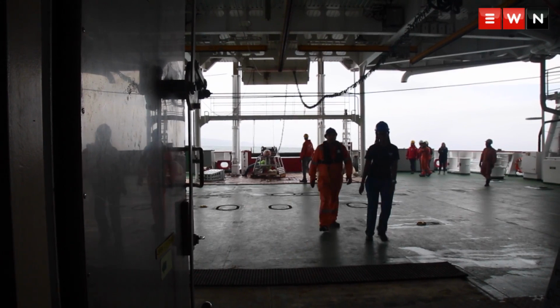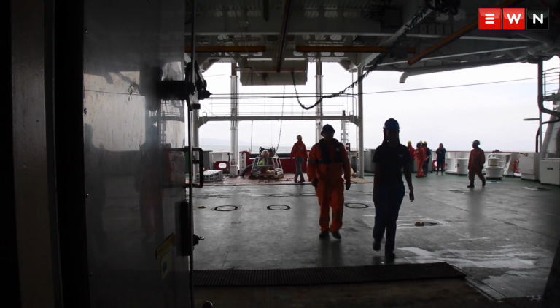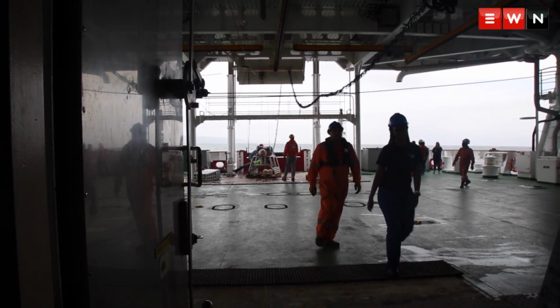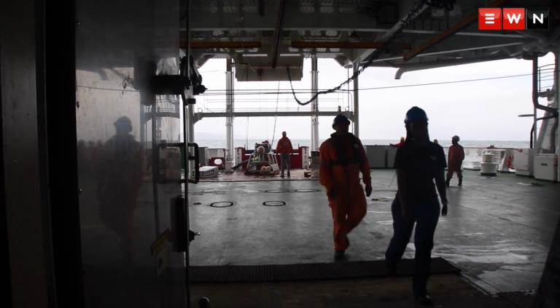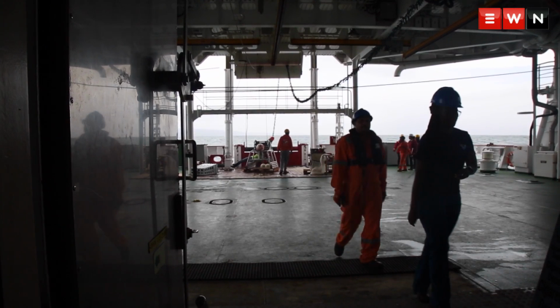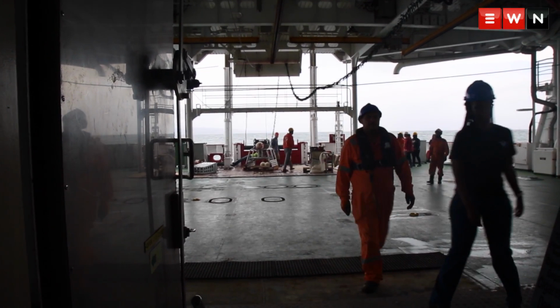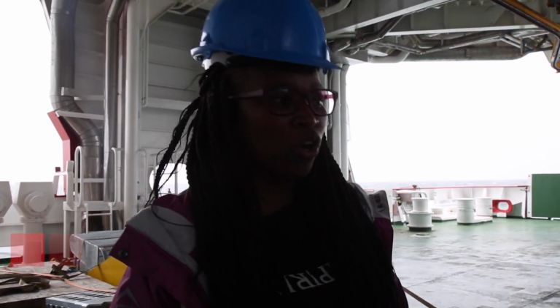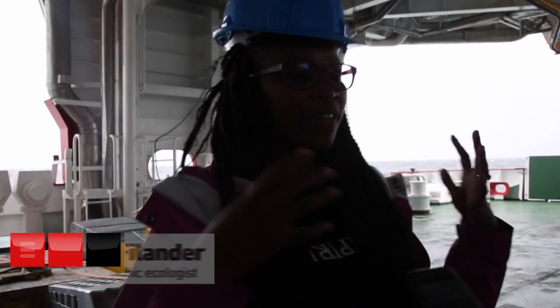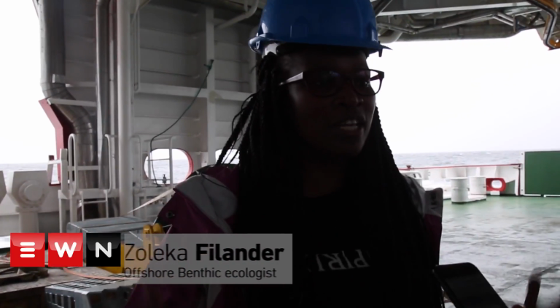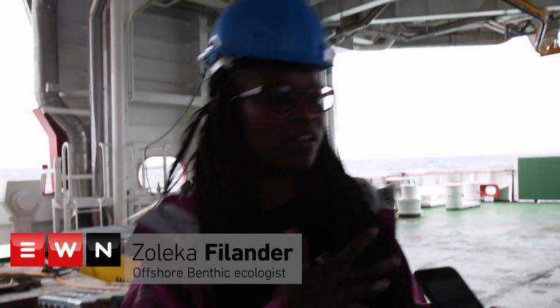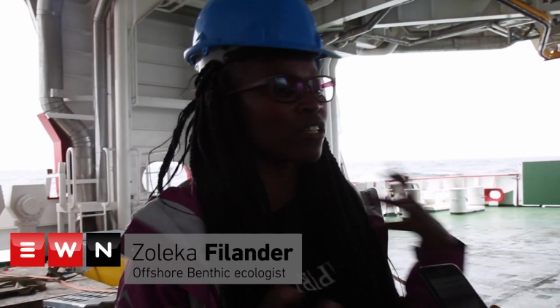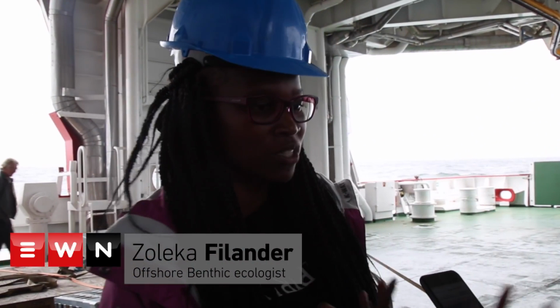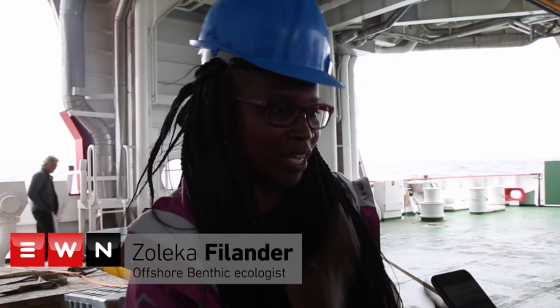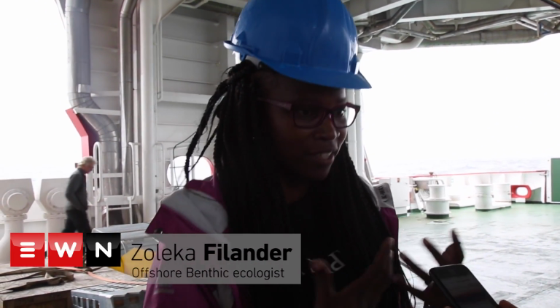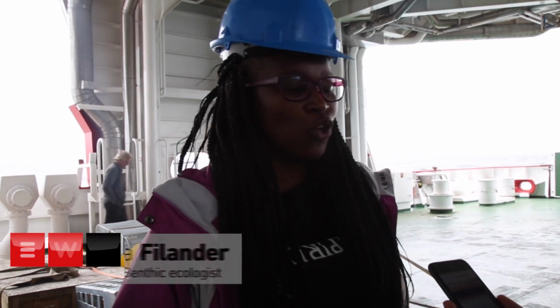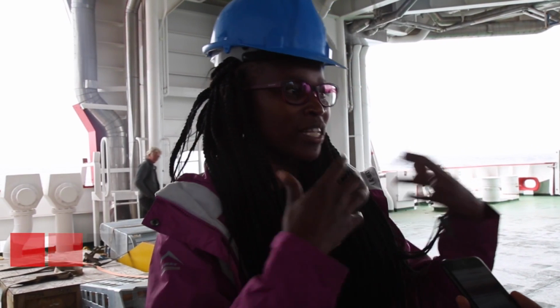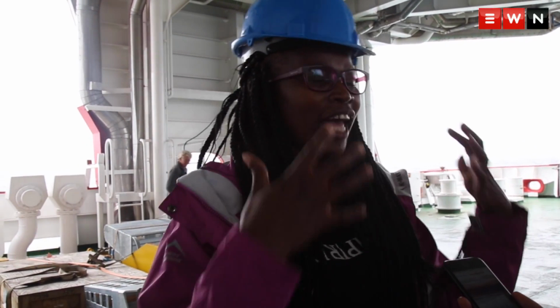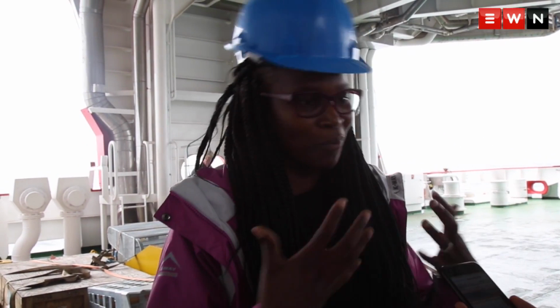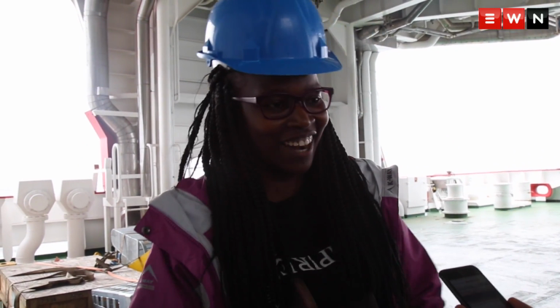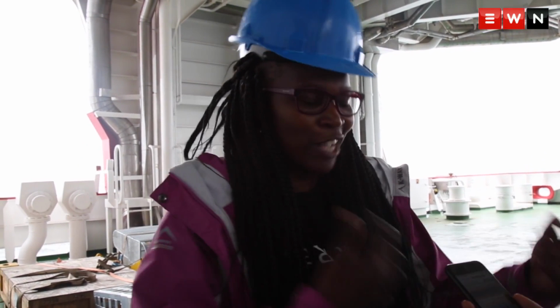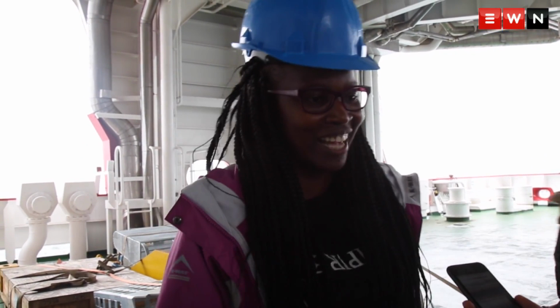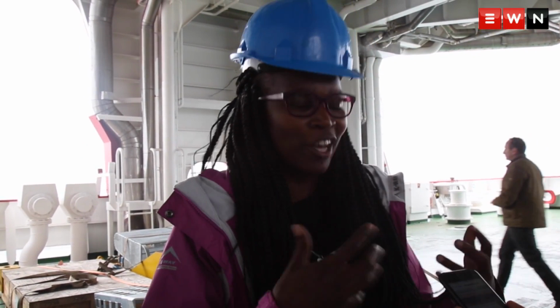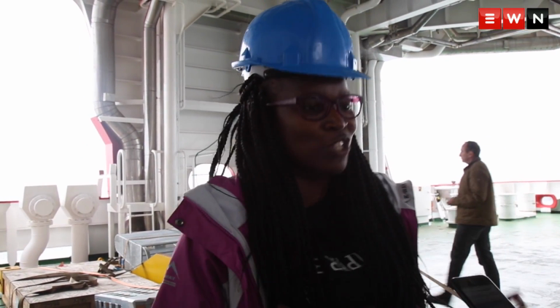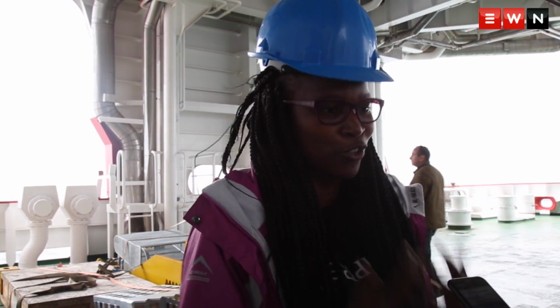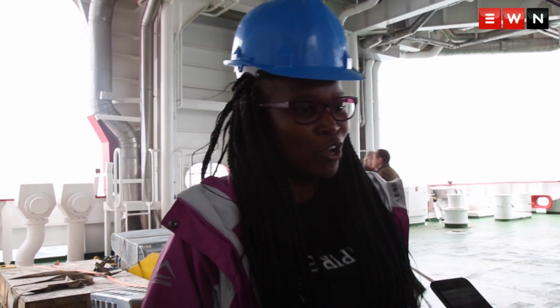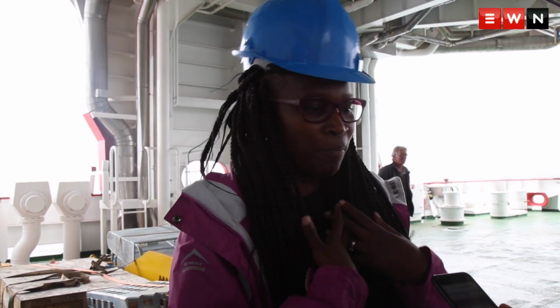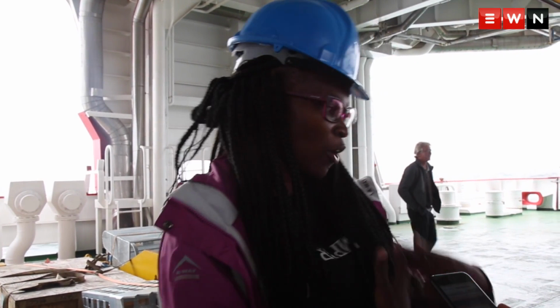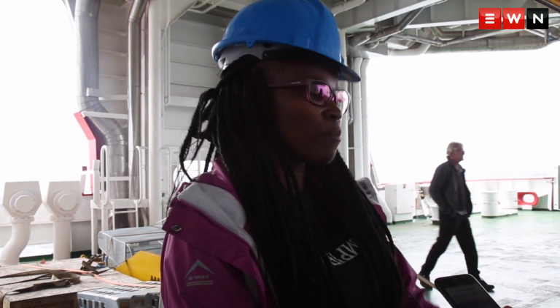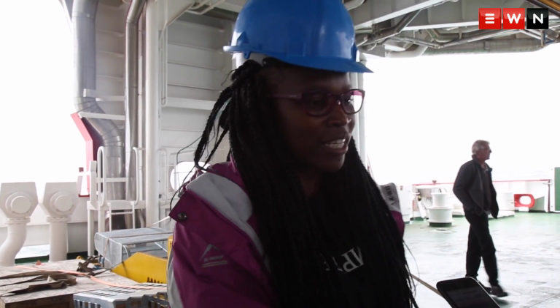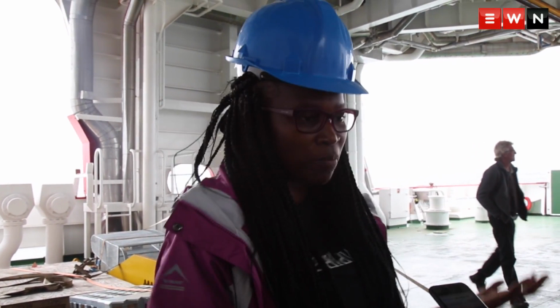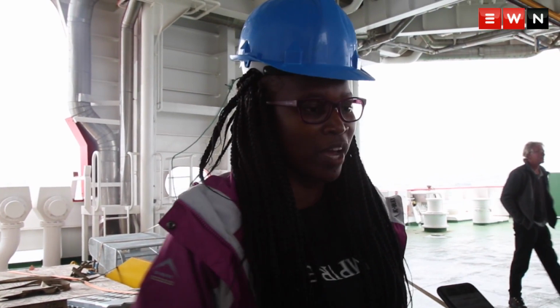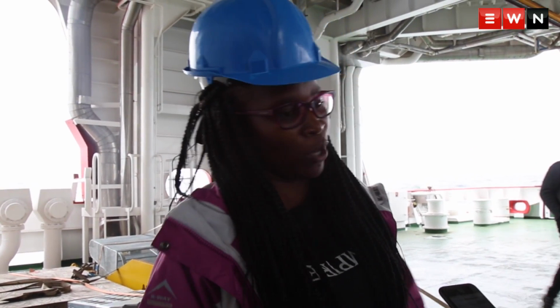My job entails characterising the sea floor — looking at the critters, looking at the environmental variables and trying to understand. Basically, you cannot manage what you do not know. Part of my job is to document what we find at the sea bottom.